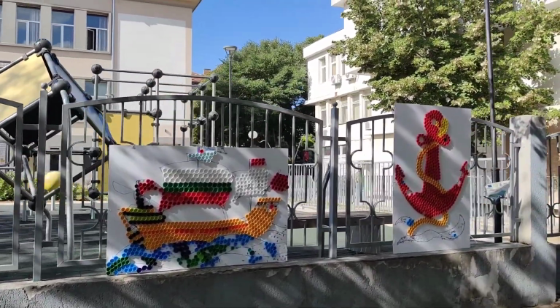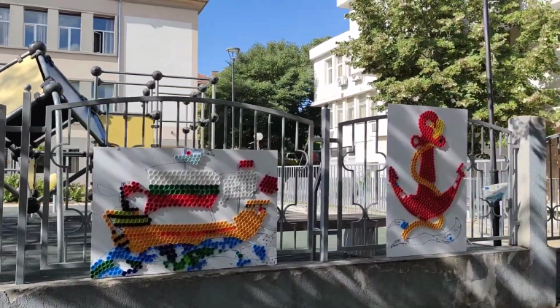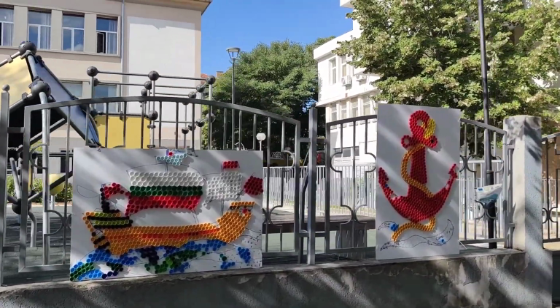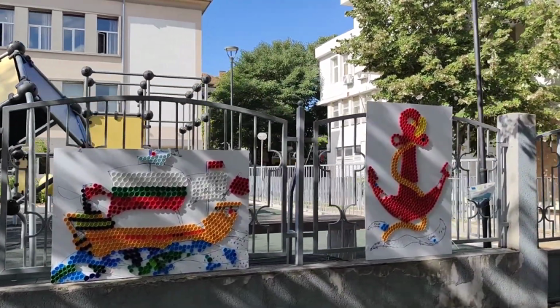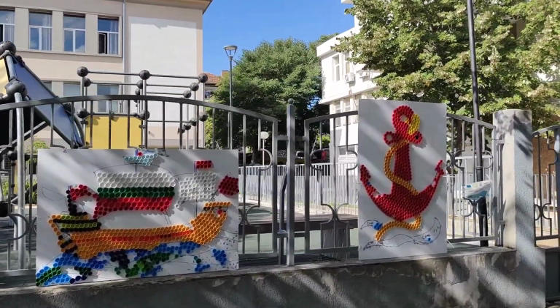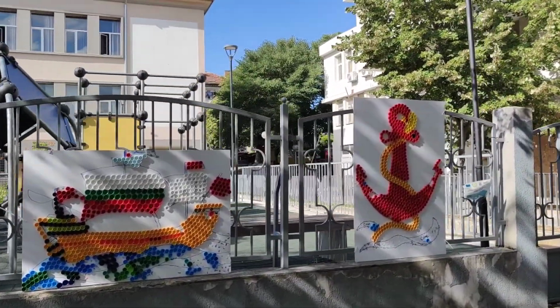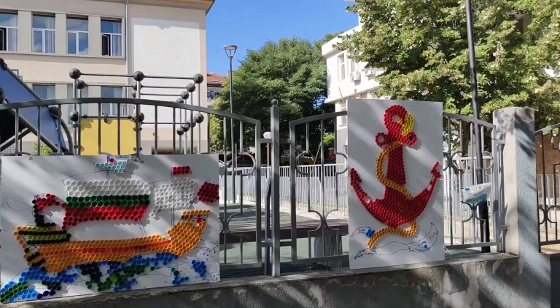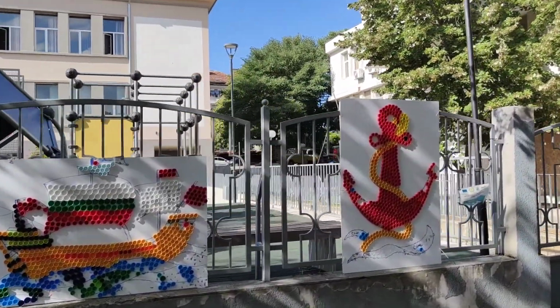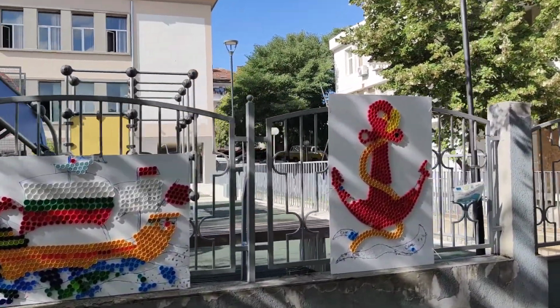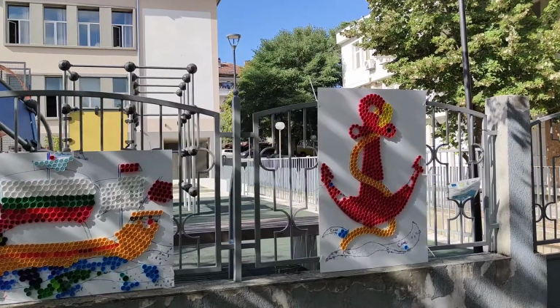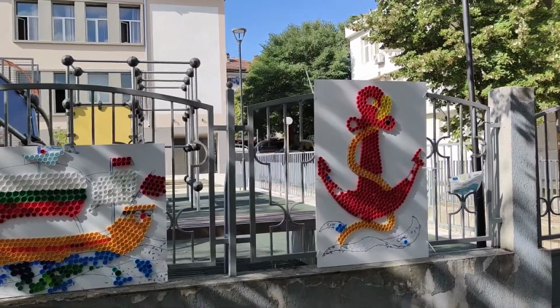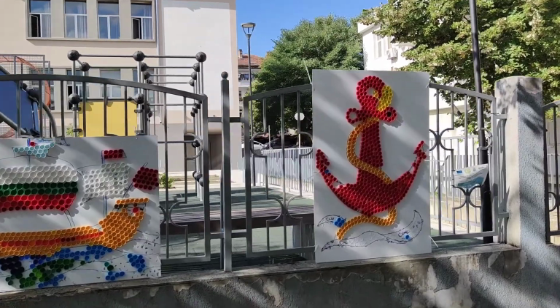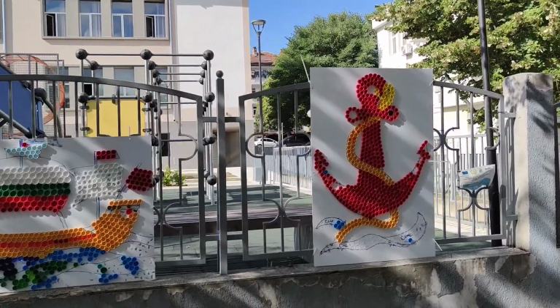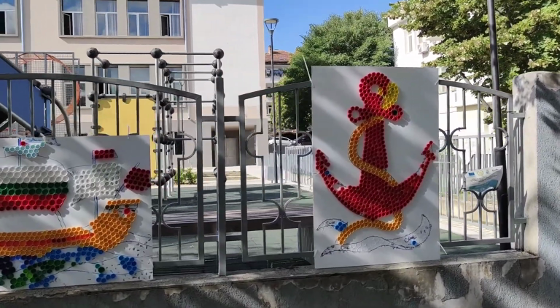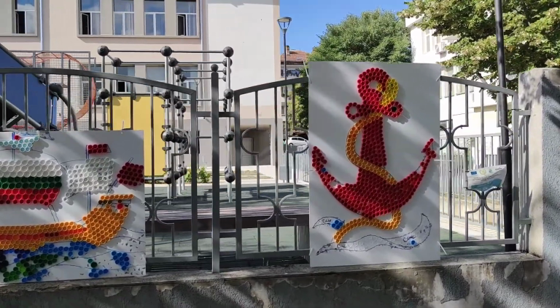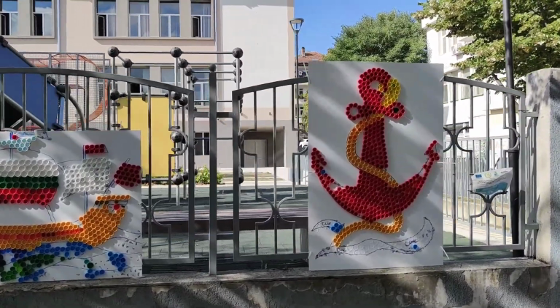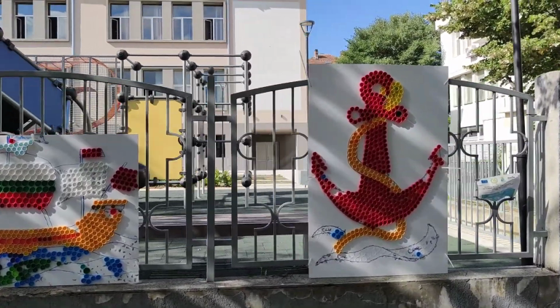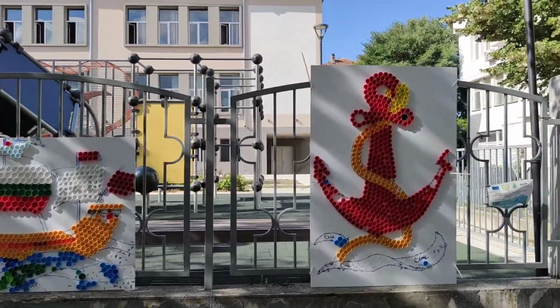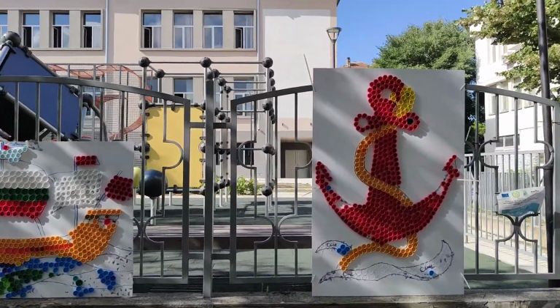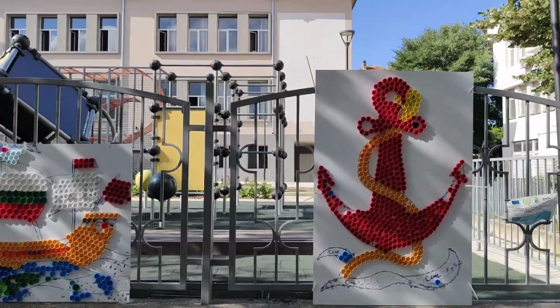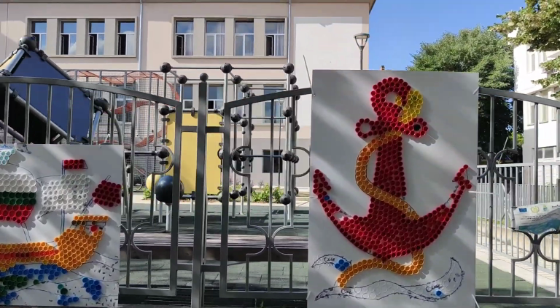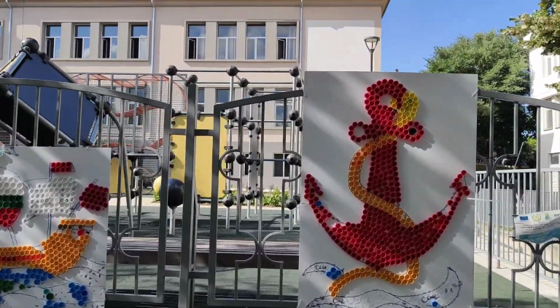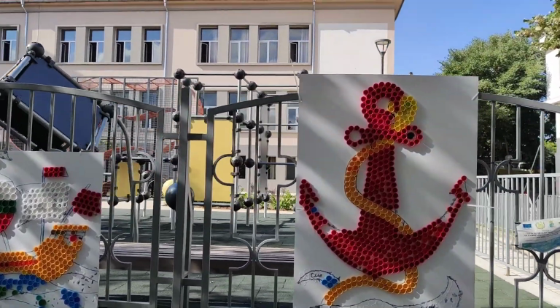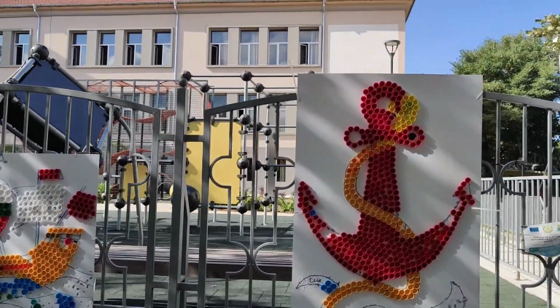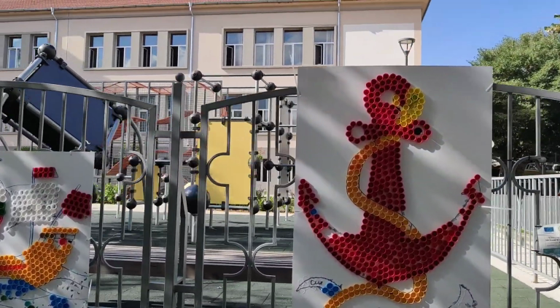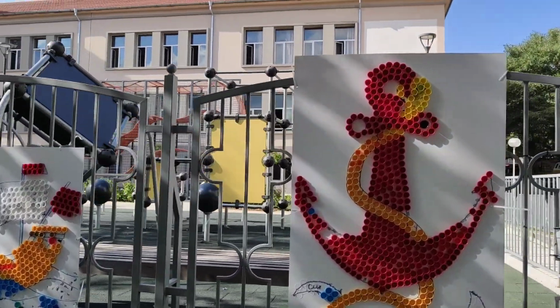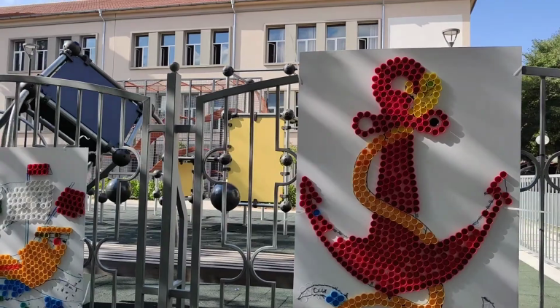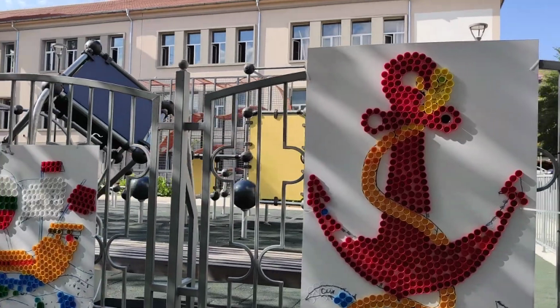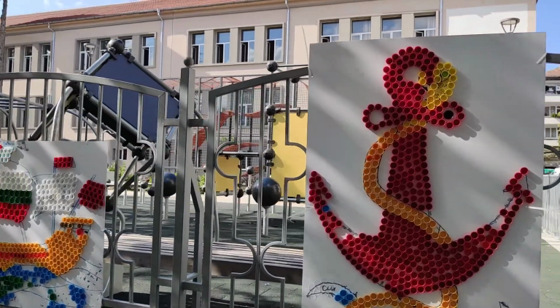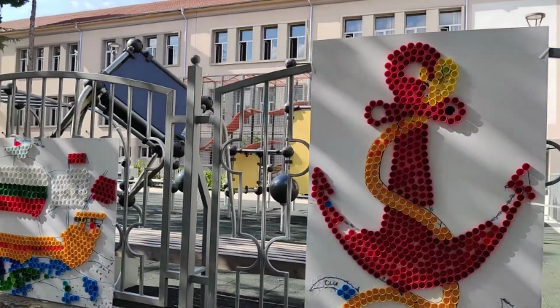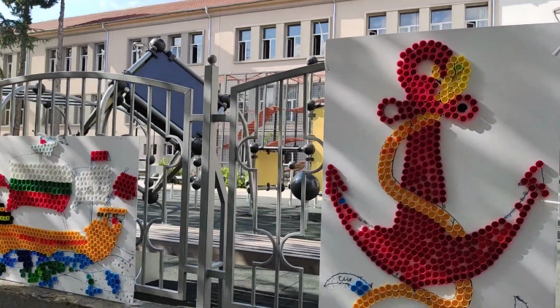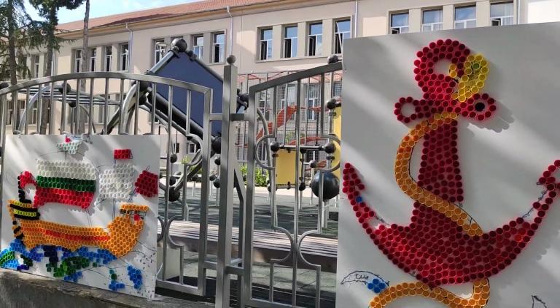Again, this is the school of Tsarevo and these lovely mosaics are made of bottle caps and they're very topical.